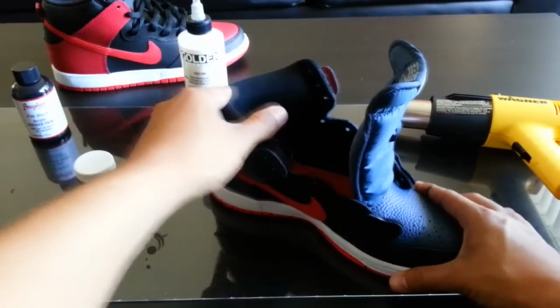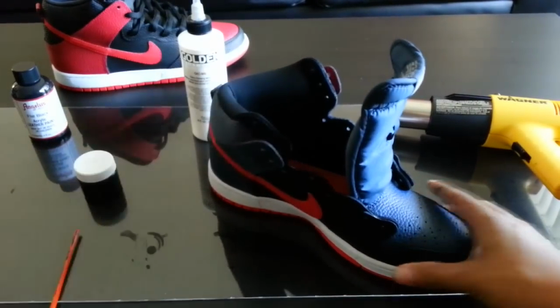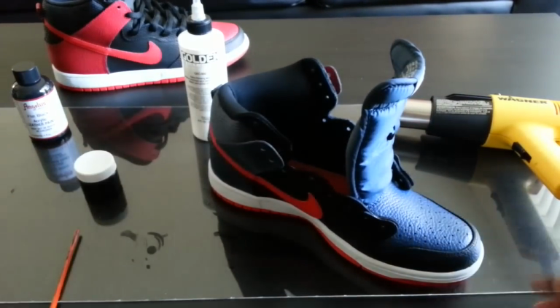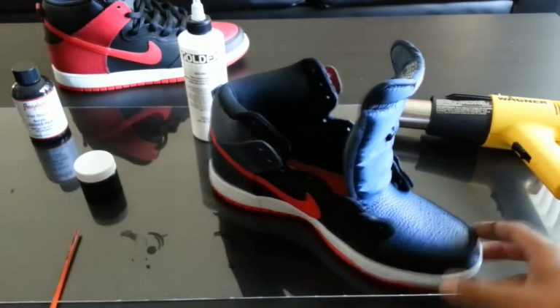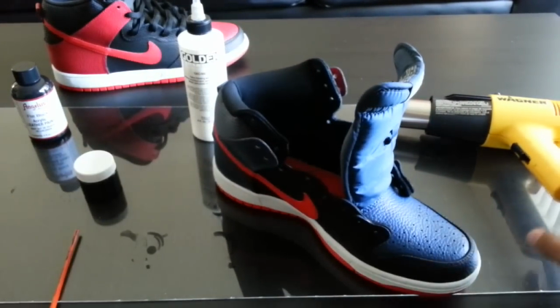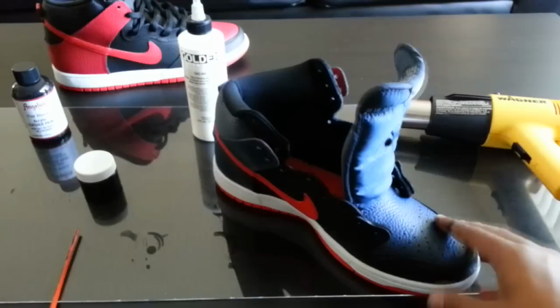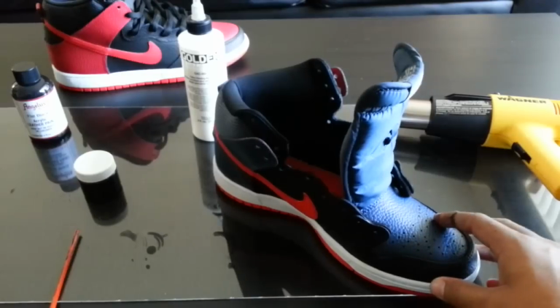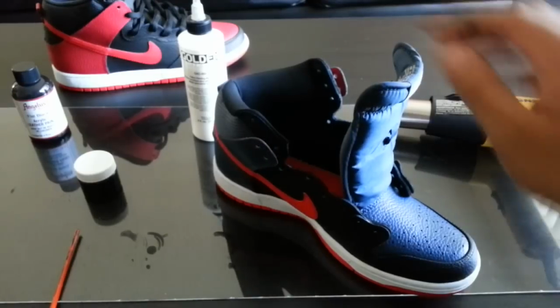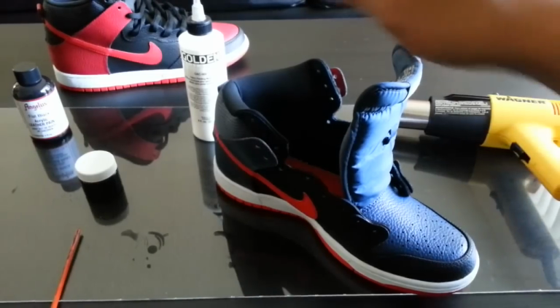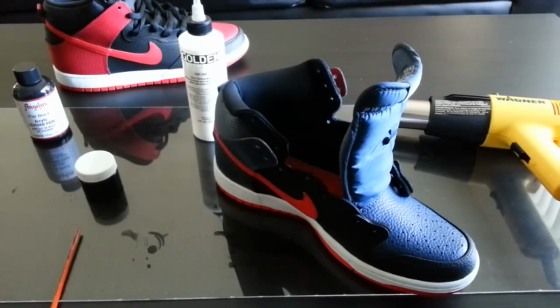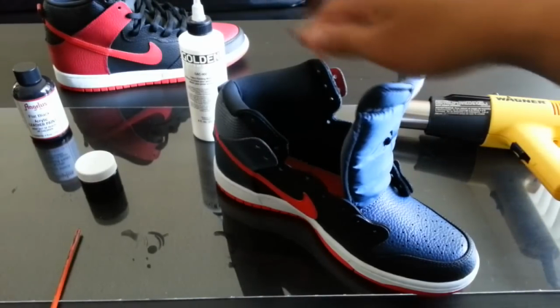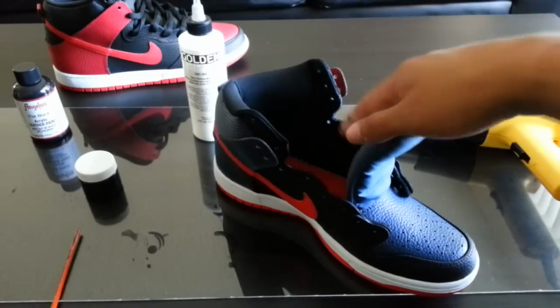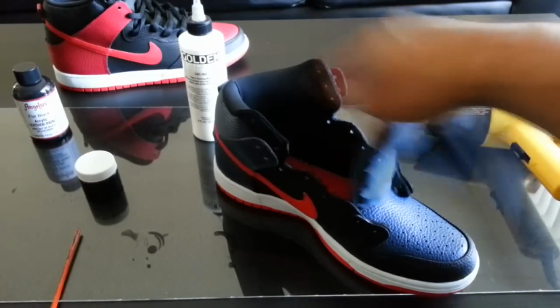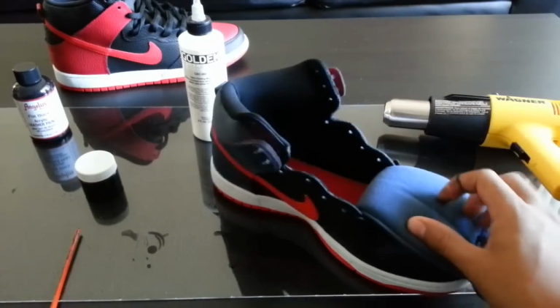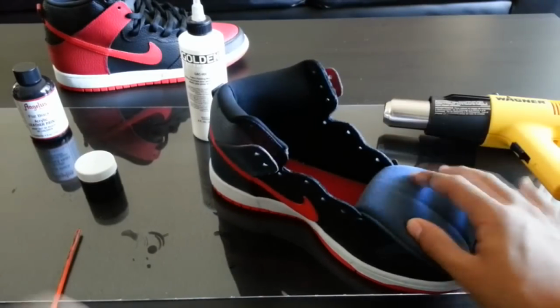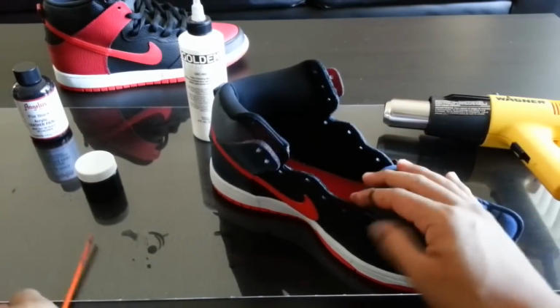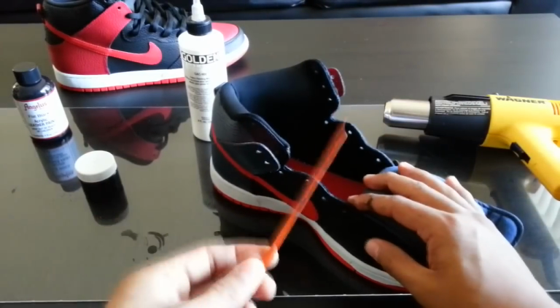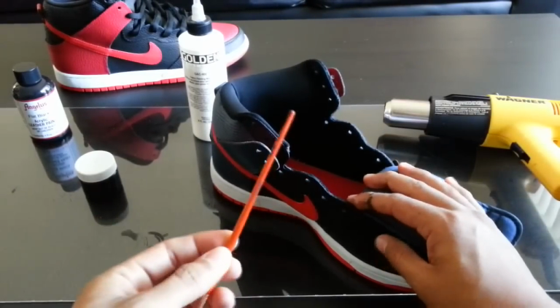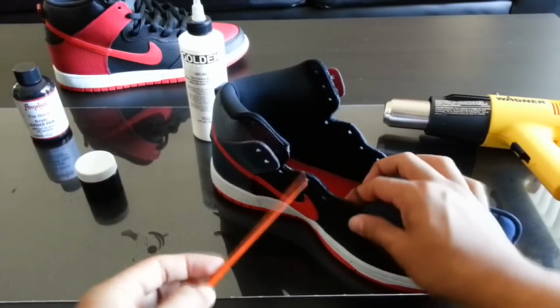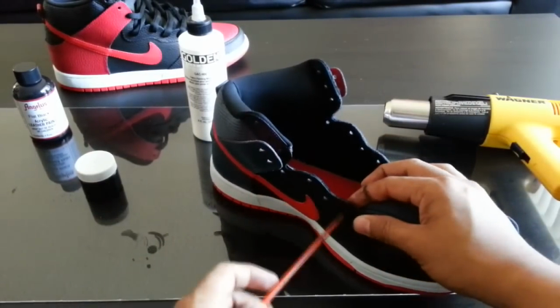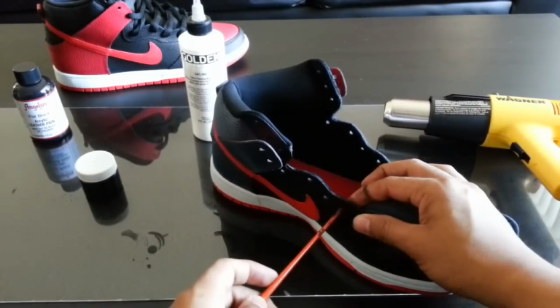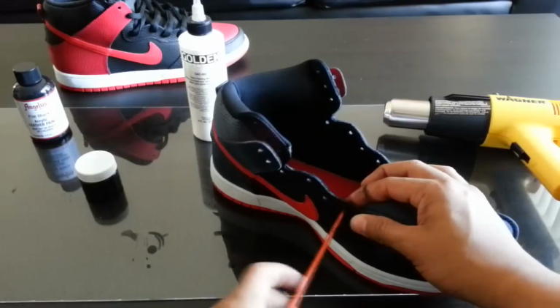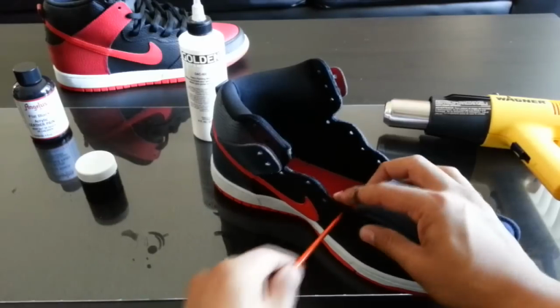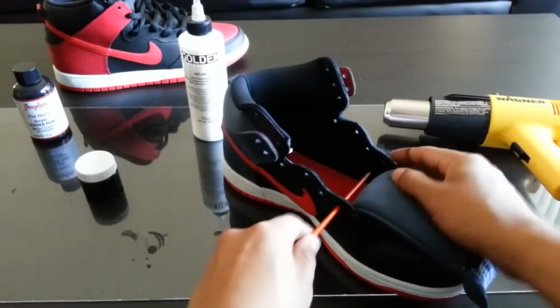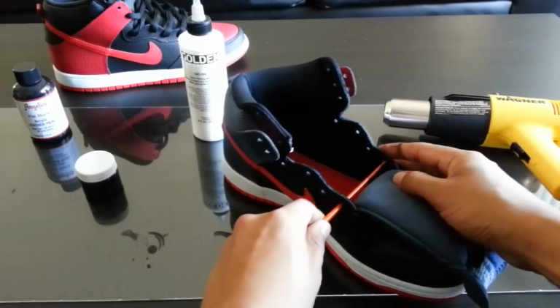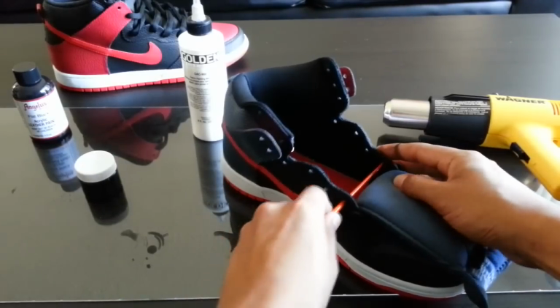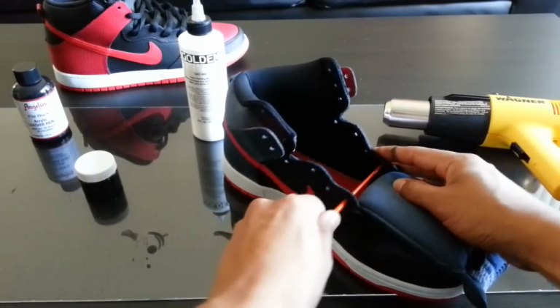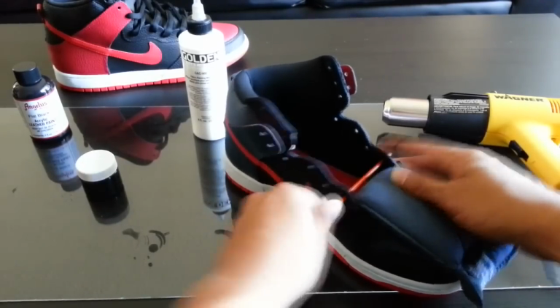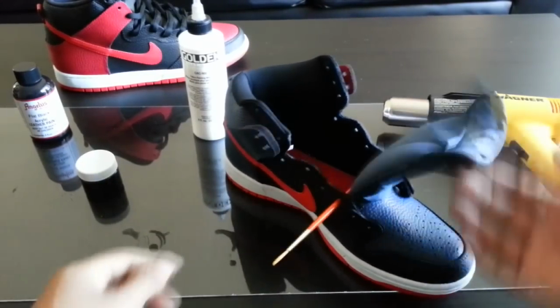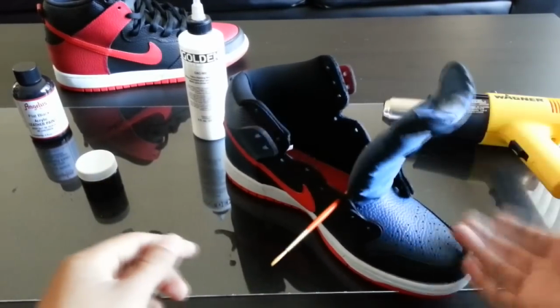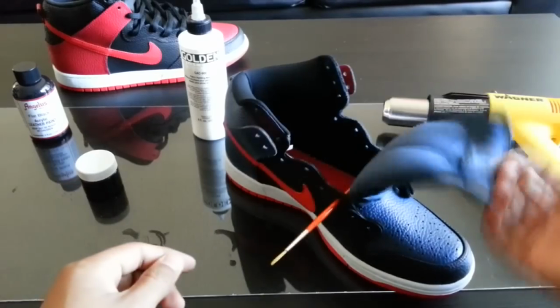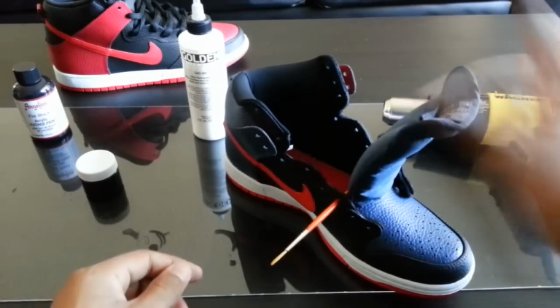It should be dry to the touch now — test it one more time, no transfer, so we're good to start heat setting with a heat gun. A little trick I like to do is pull the tongue forward: take an old skinny toothbrush, stick it through the eyelets on both sides, and that way the tongue will fall all the way back.